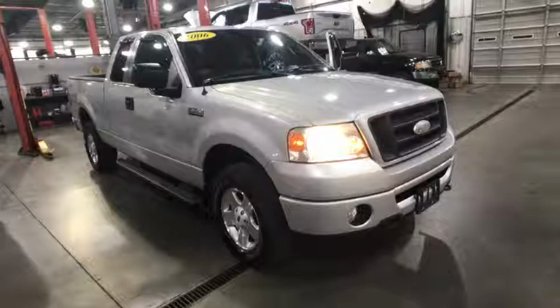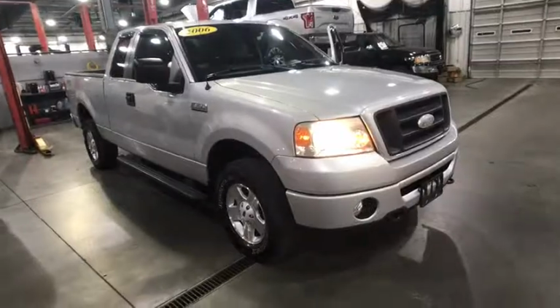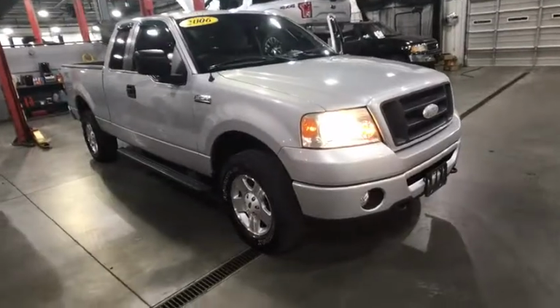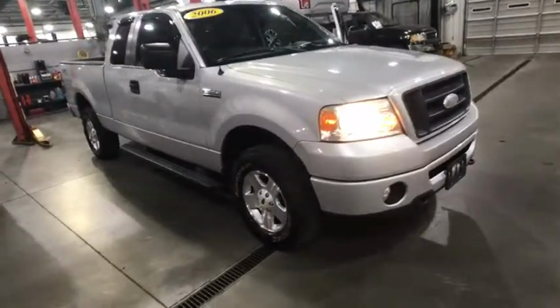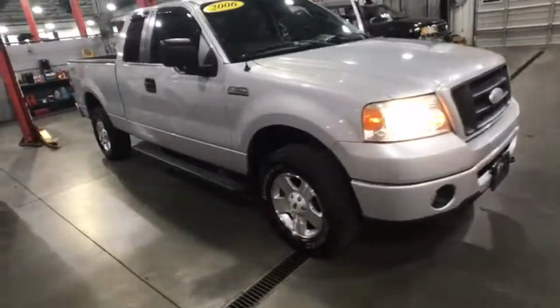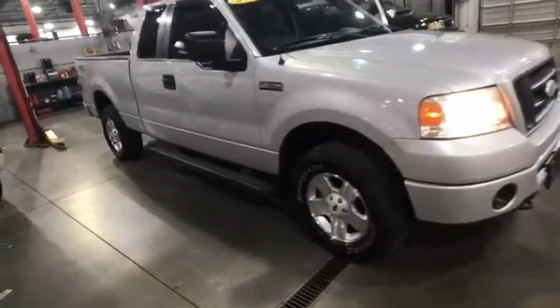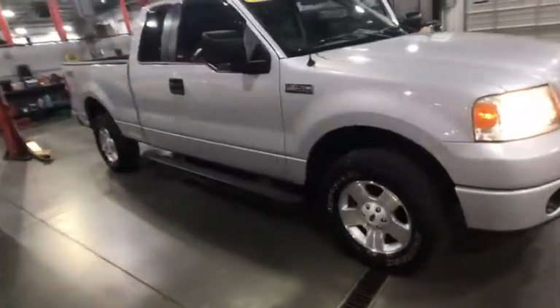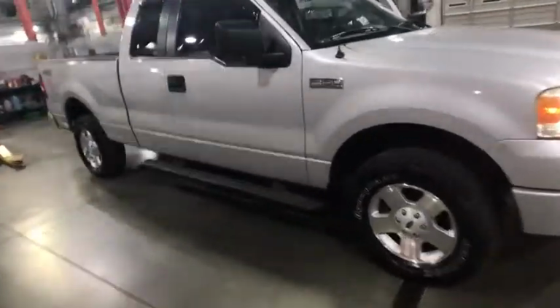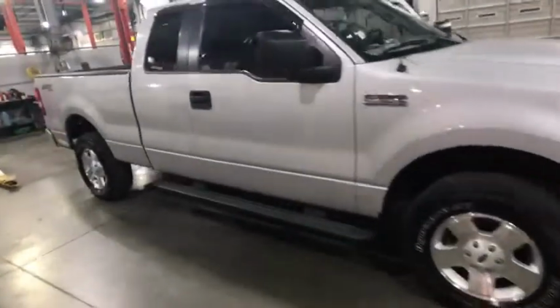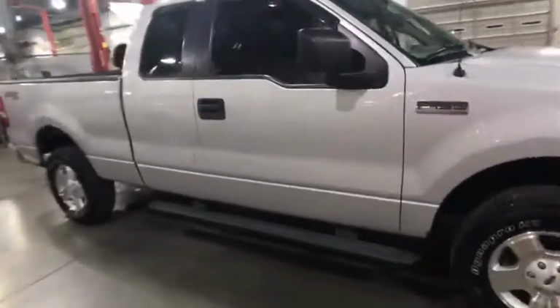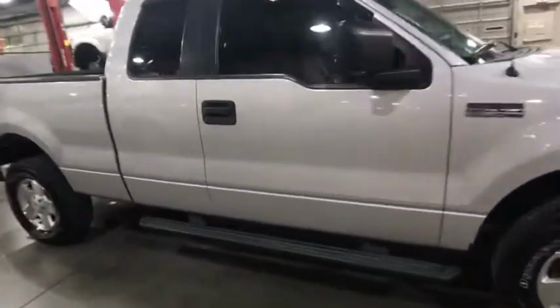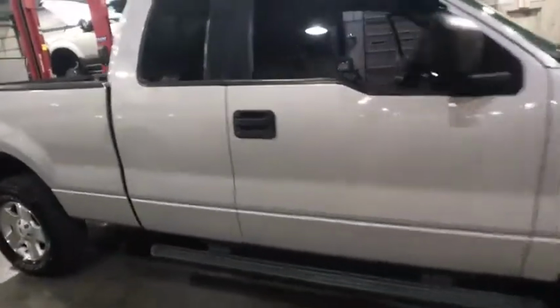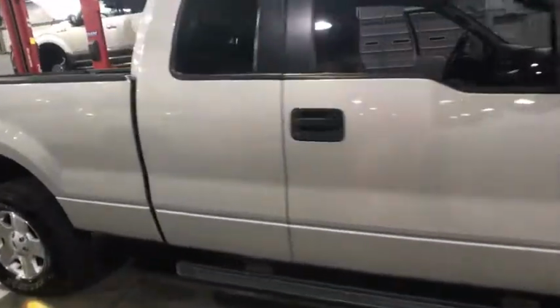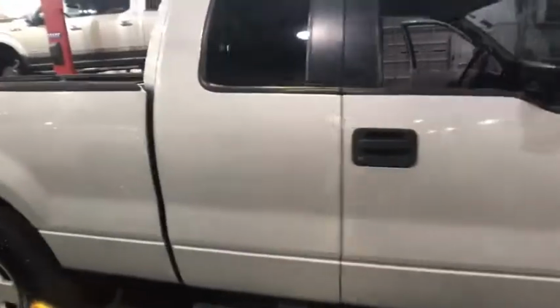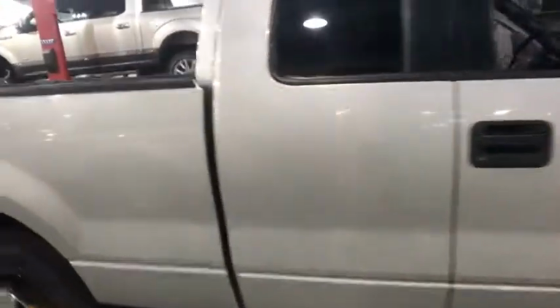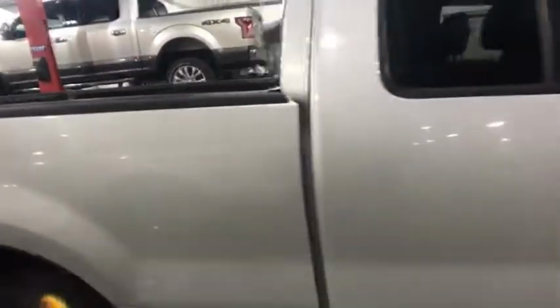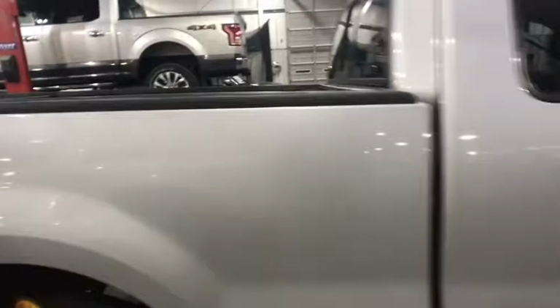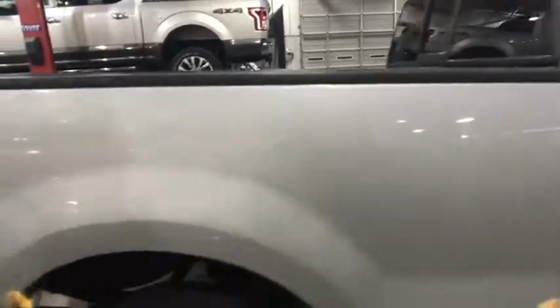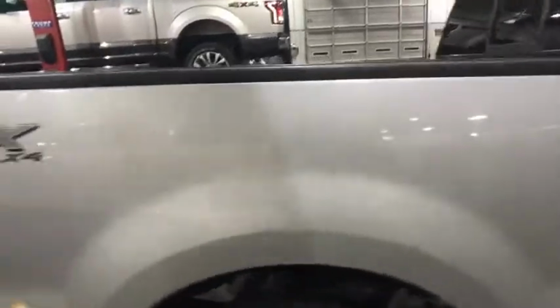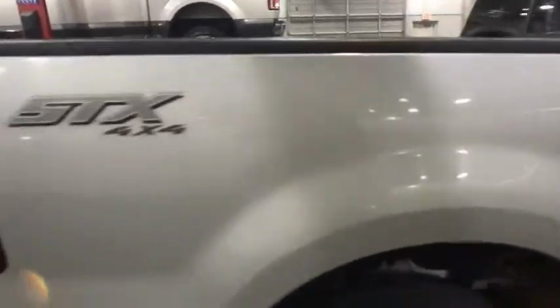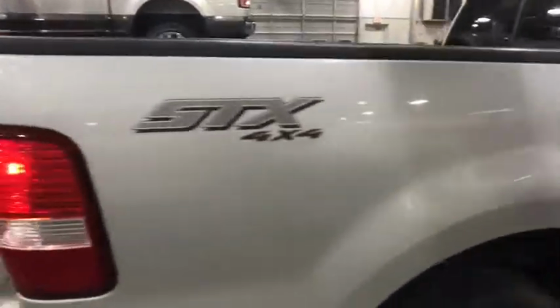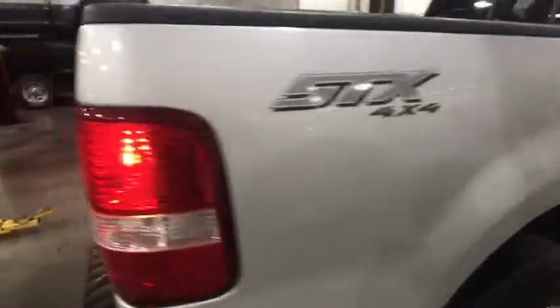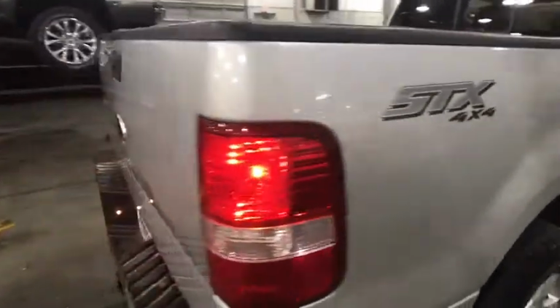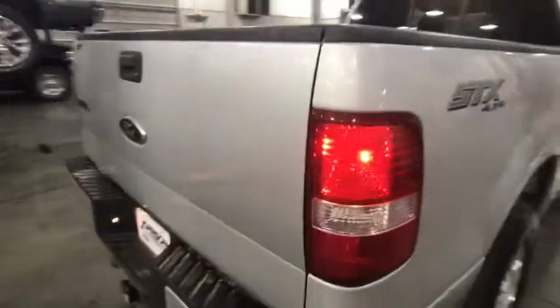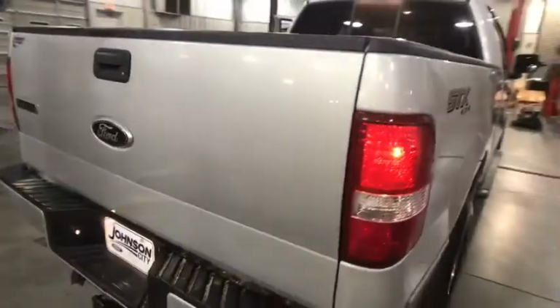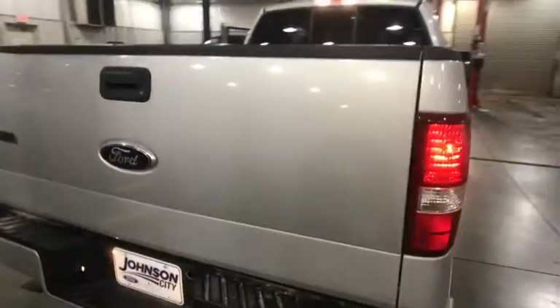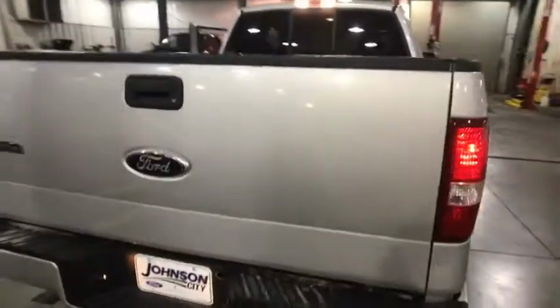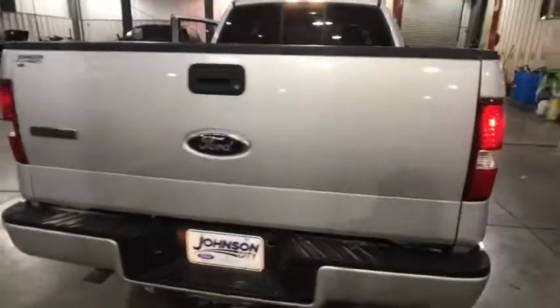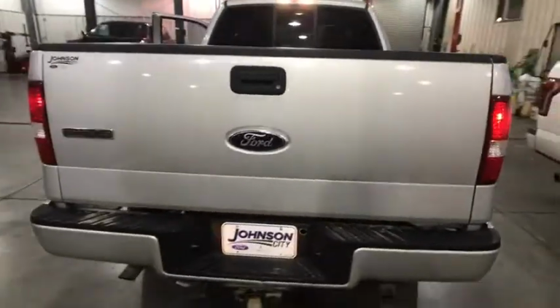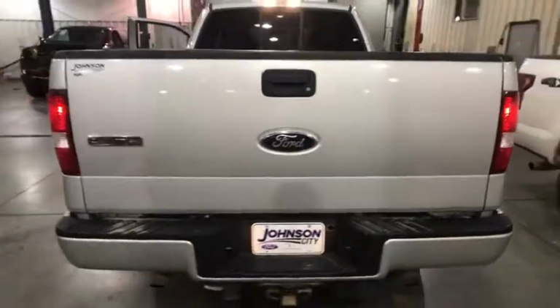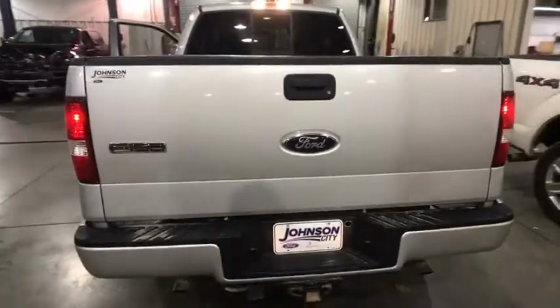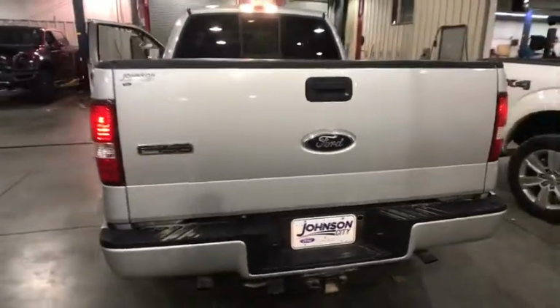A 2006 Ford F-150. A Ford F-150 knows how to handle any situation. It's built to follow orders. No whining.